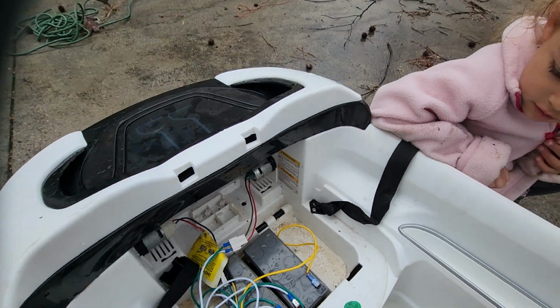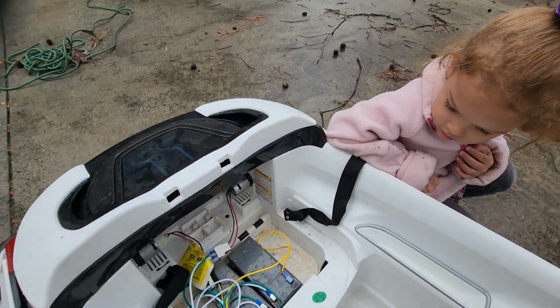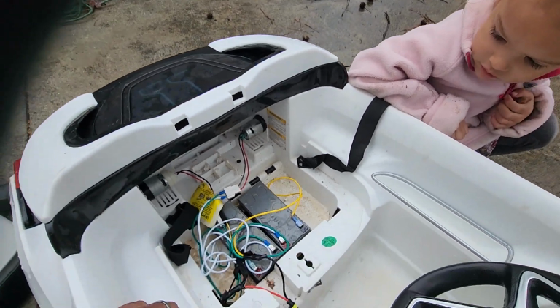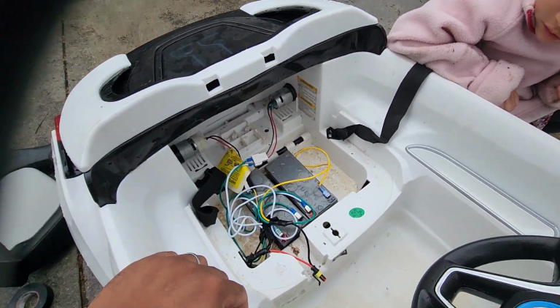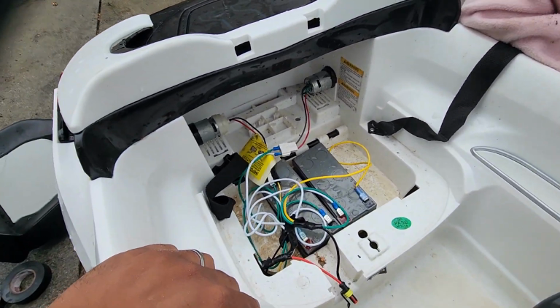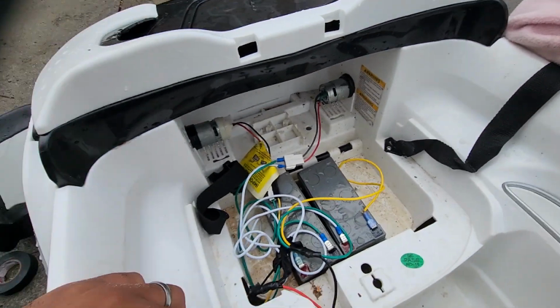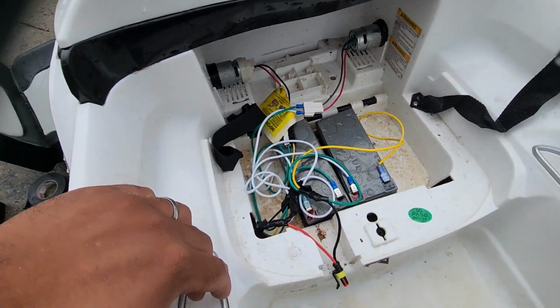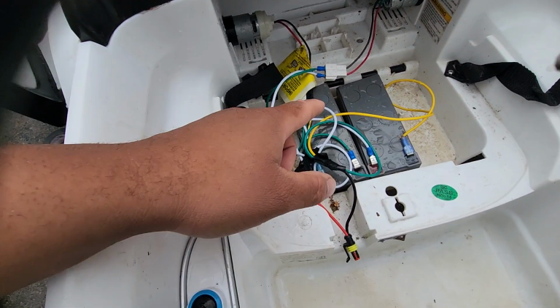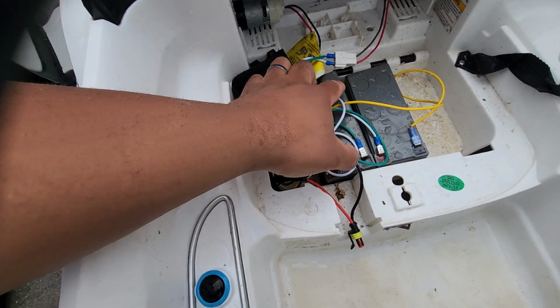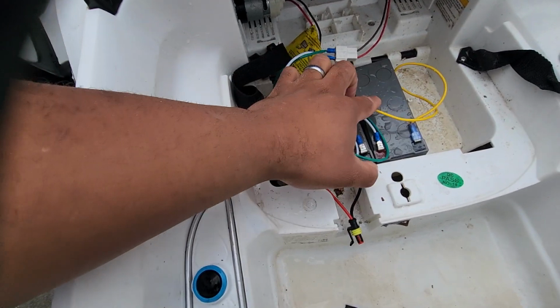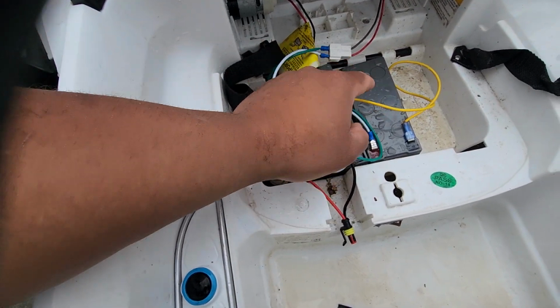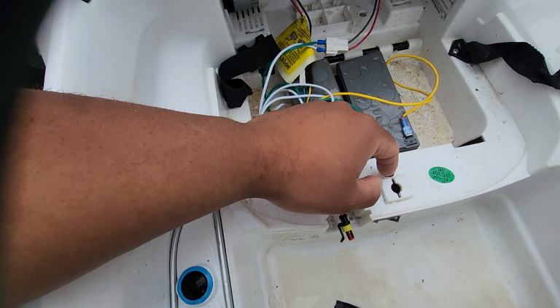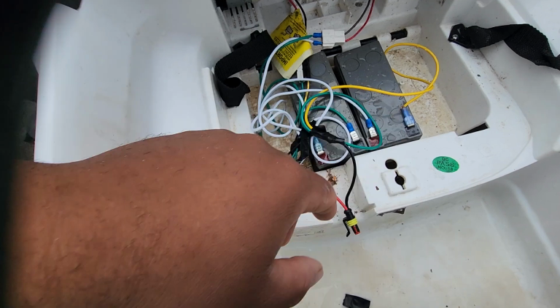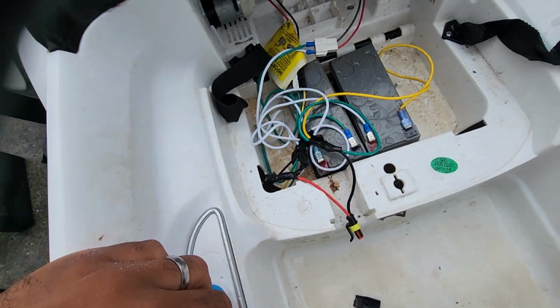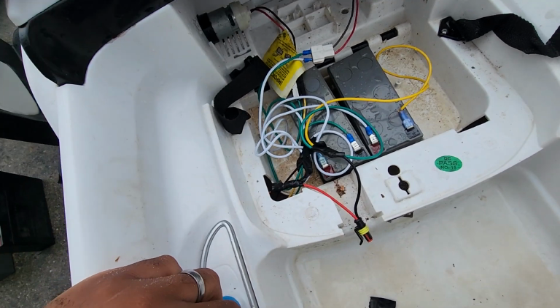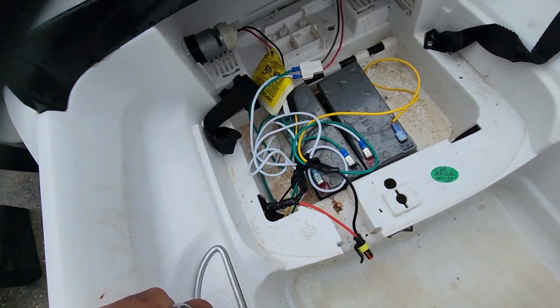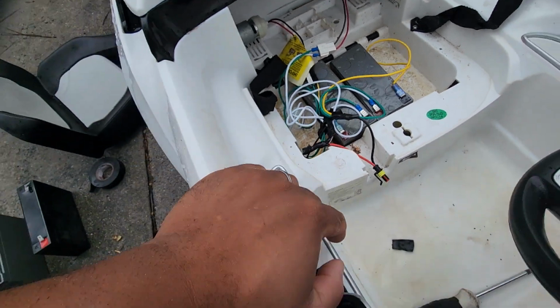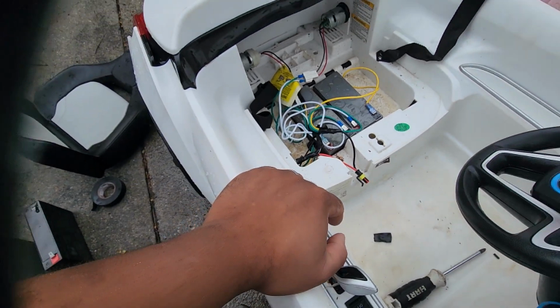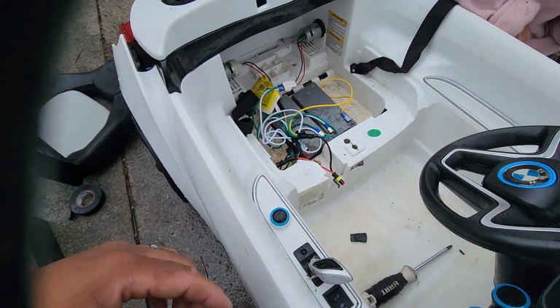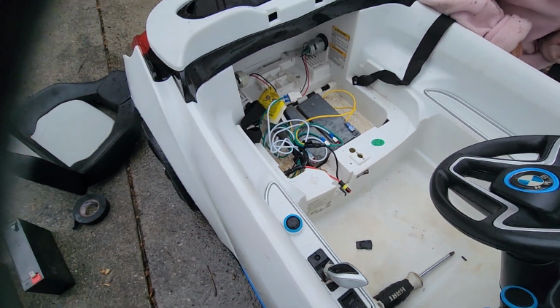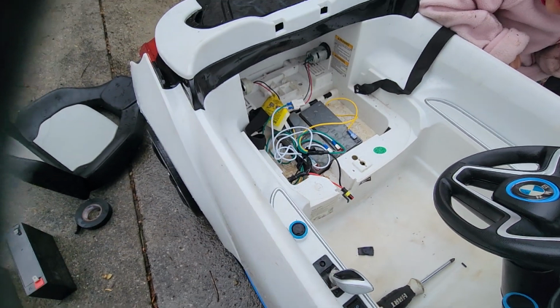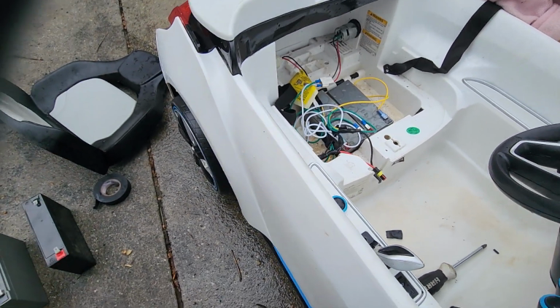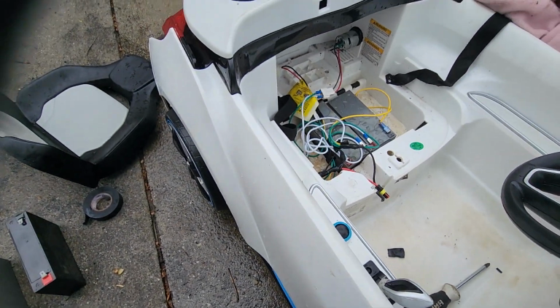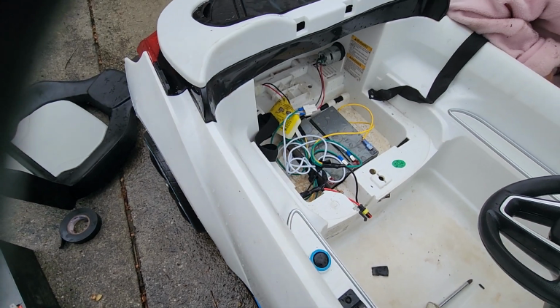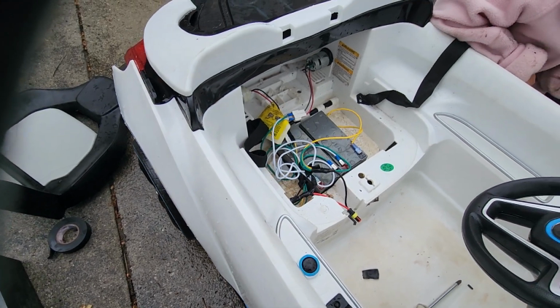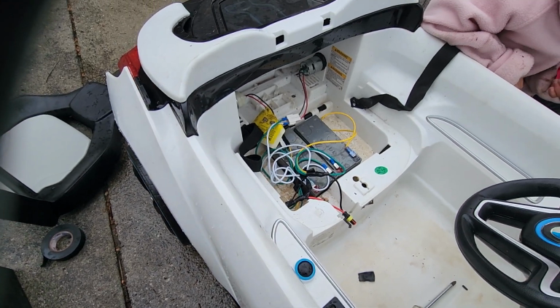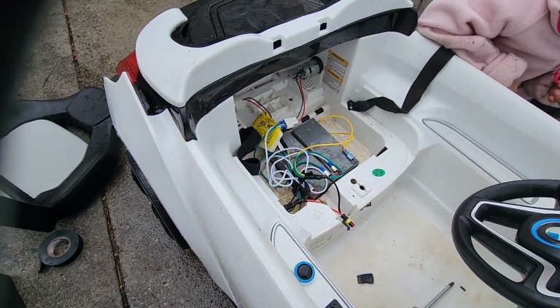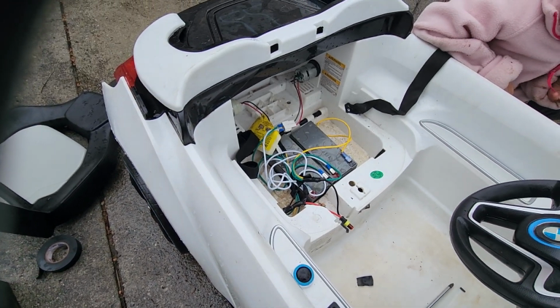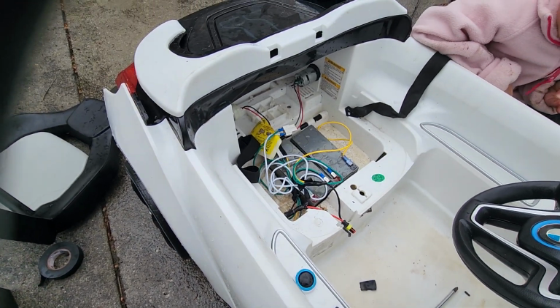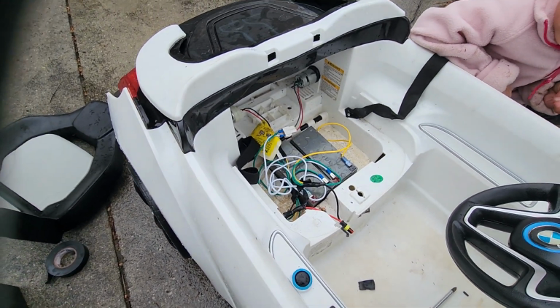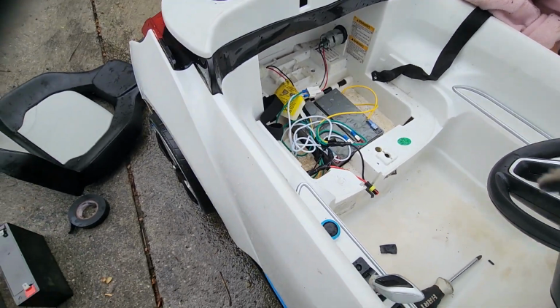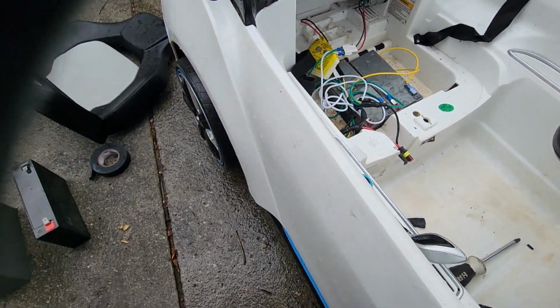That will allow you to go off-road onto the grass. It's got two batteries, 12 volts each, wired in parallel so it's just 12 volts. It could be wired in series to get 24 volts — this thing is crazy fast — but you'll burn out your motors real quick if you do that.